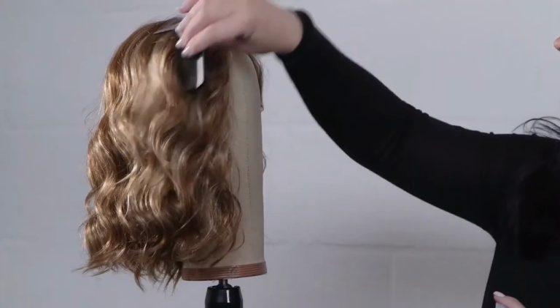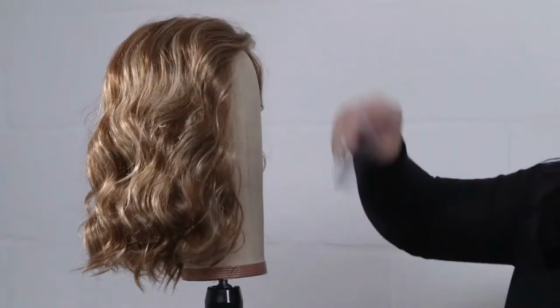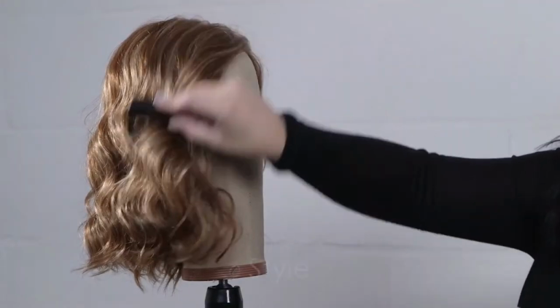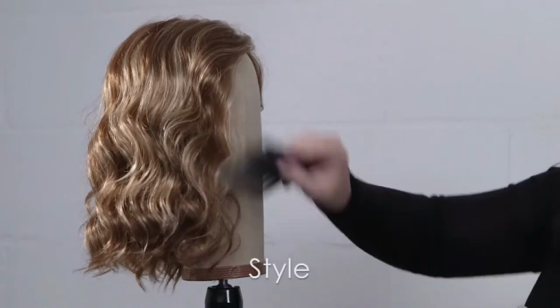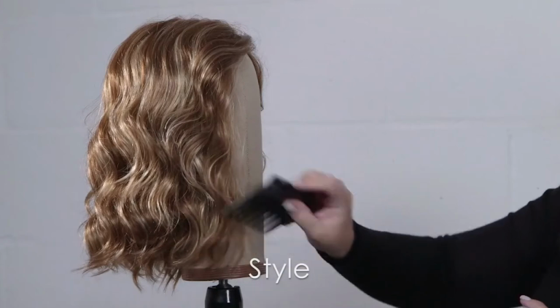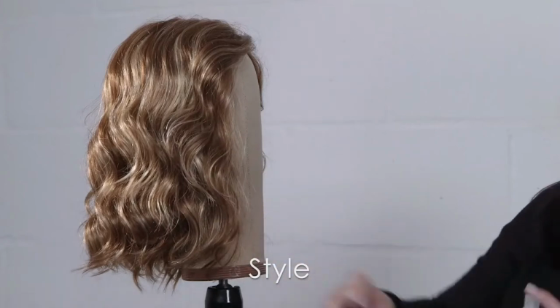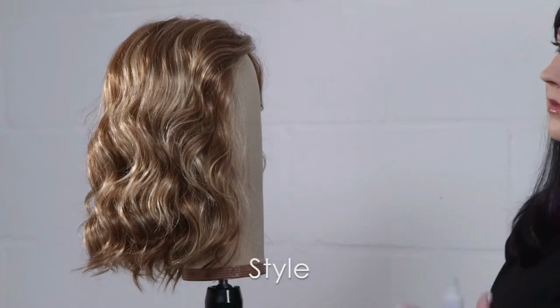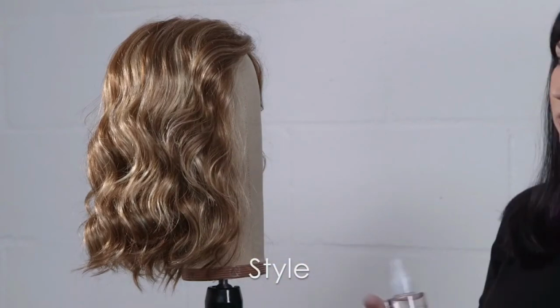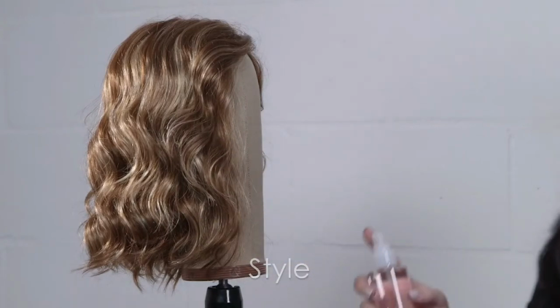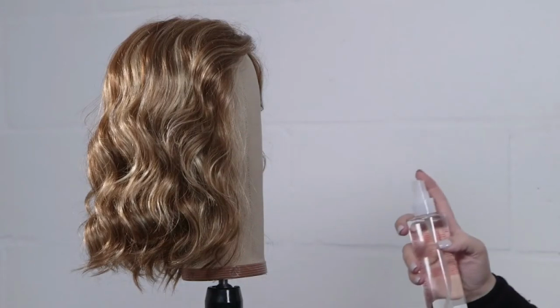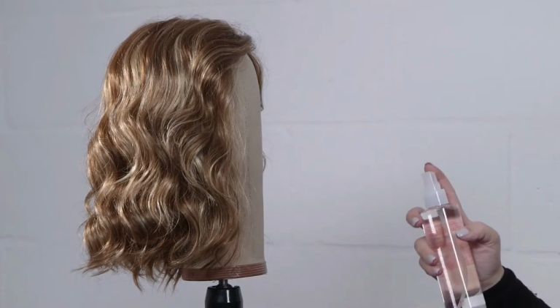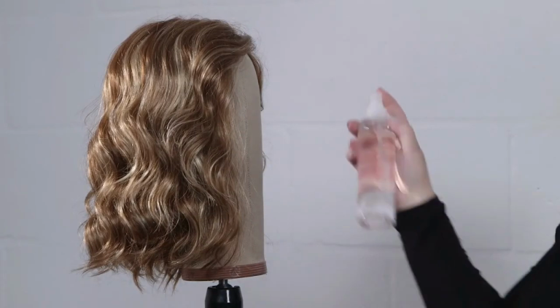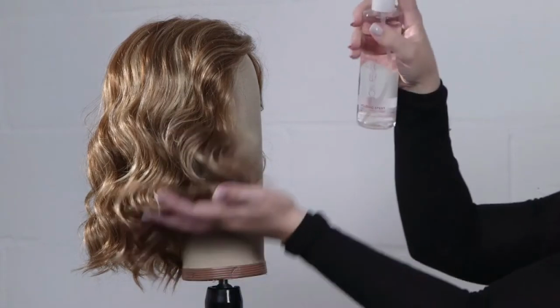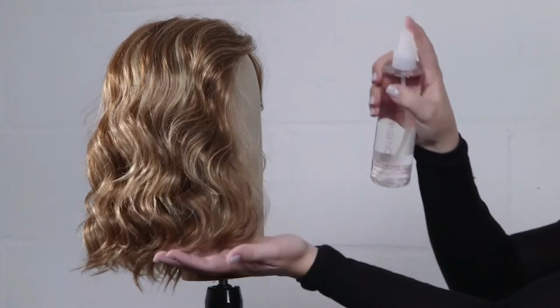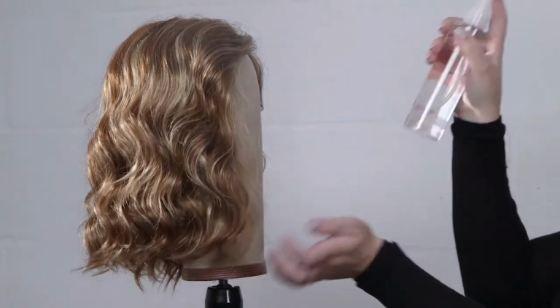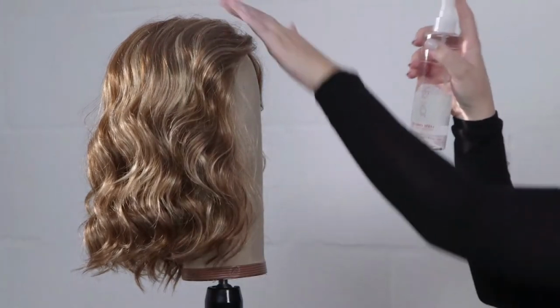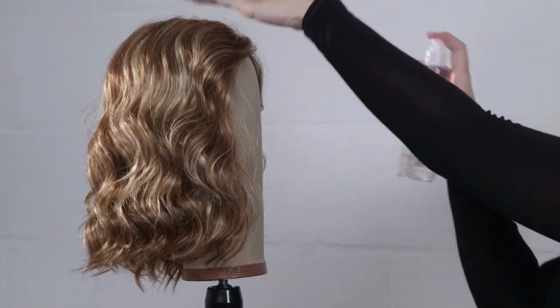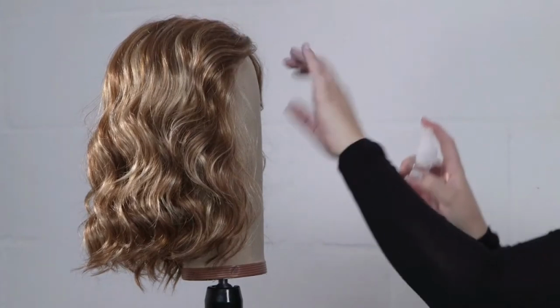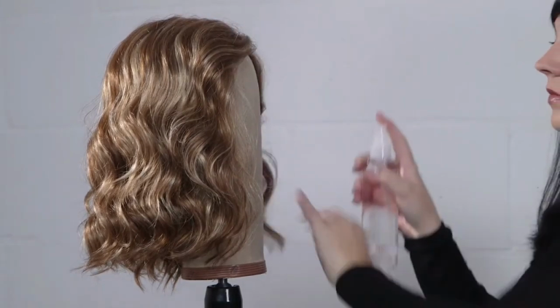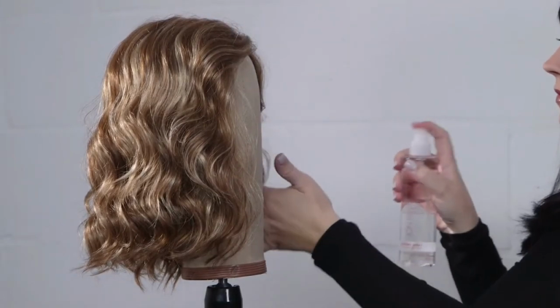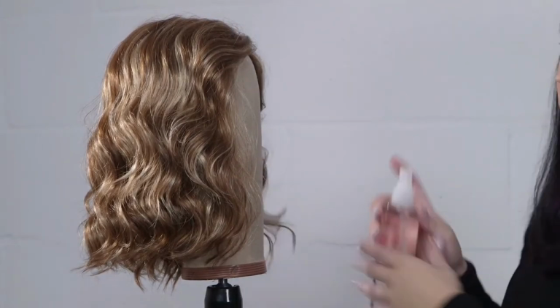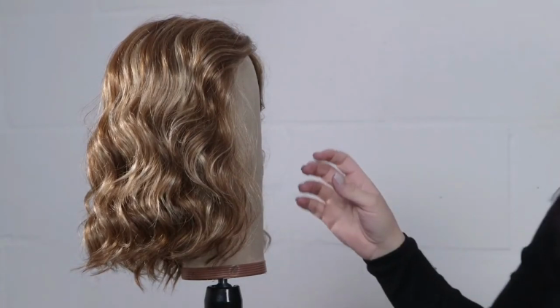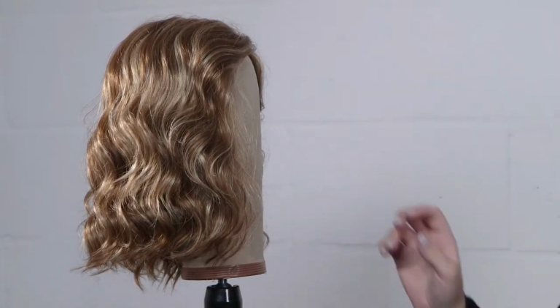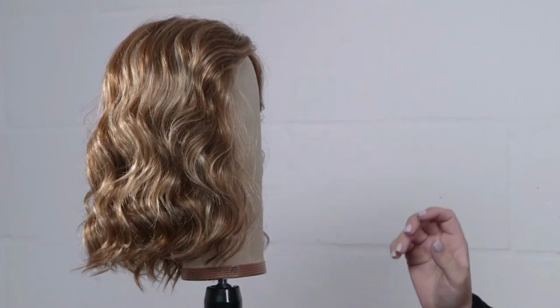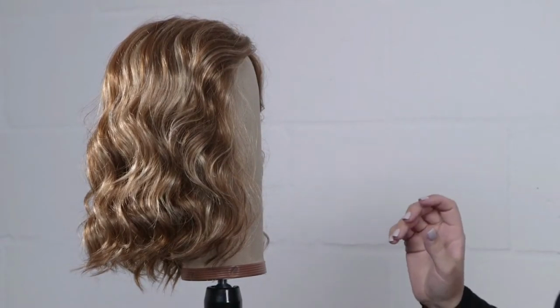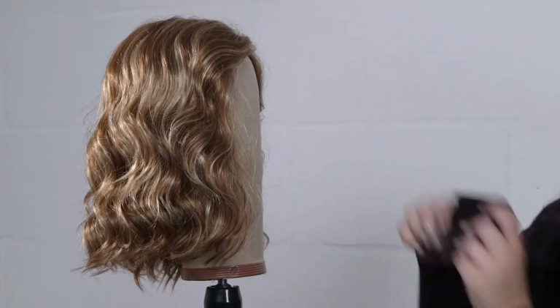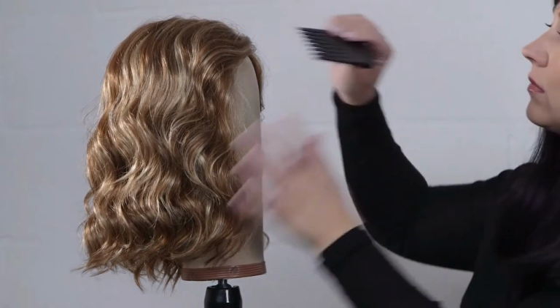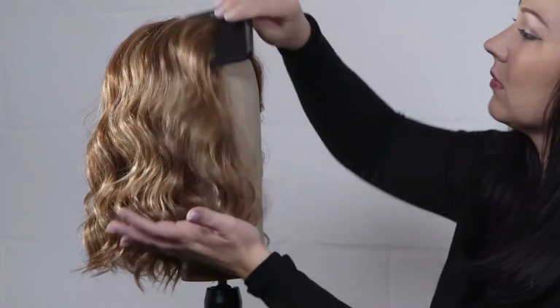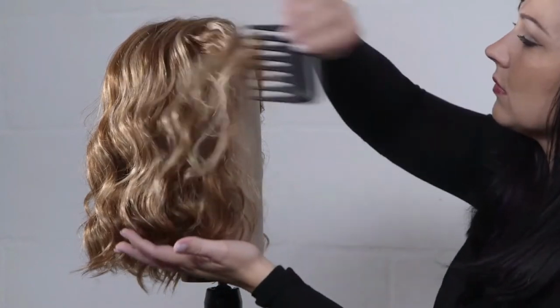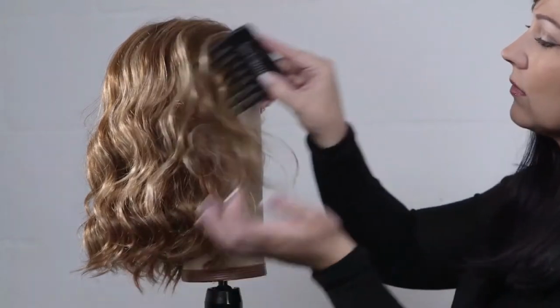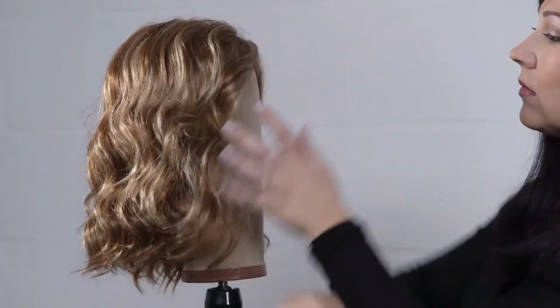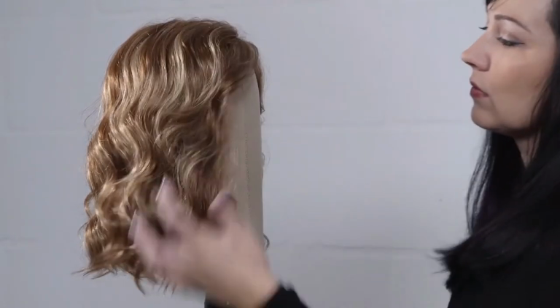Use your fingertips or wide tooth comb to style as desired. Lock in style by misting three to five pumps of Jon Renau holding spray. Do not use heat to style synthetic fibers. Air dry naturally to allow the fiber to return to its shape.